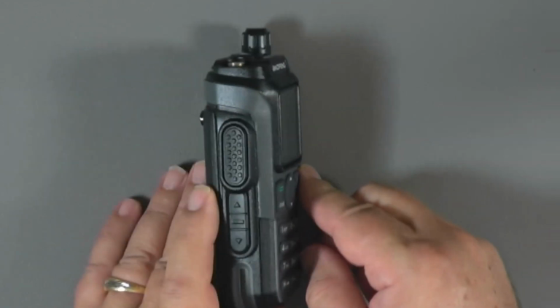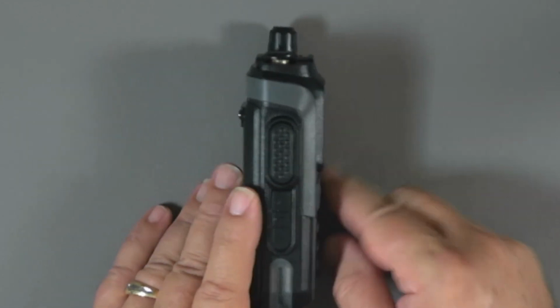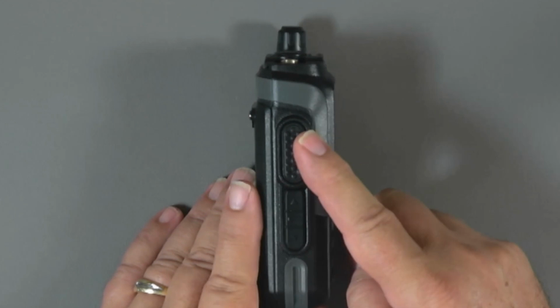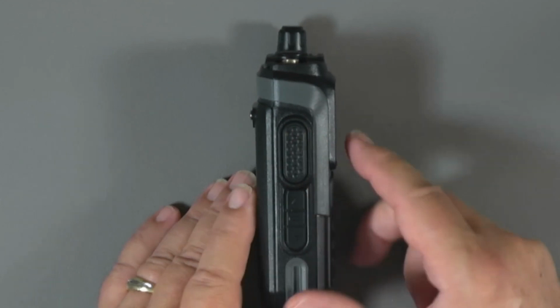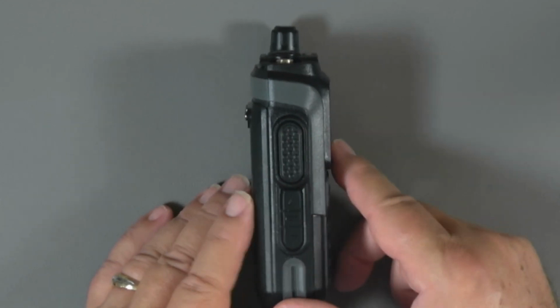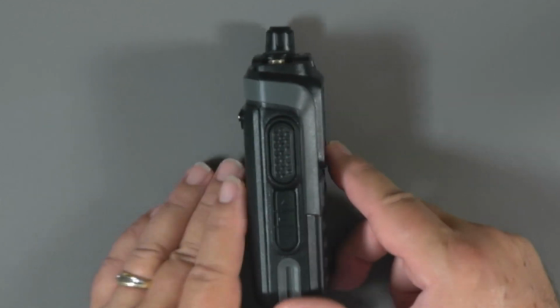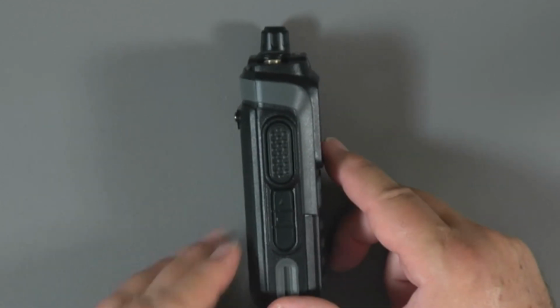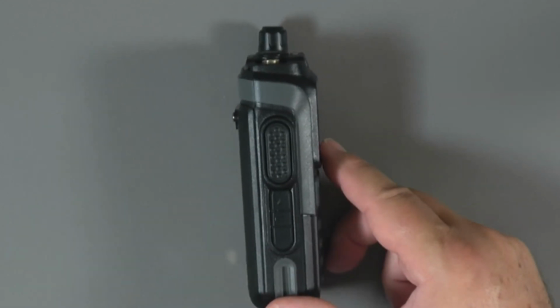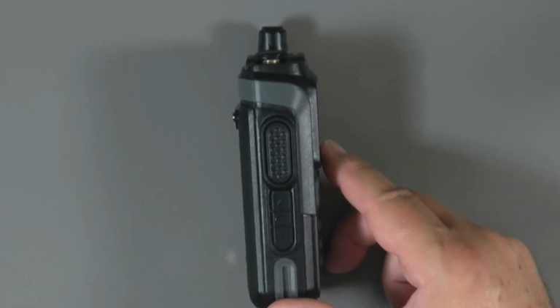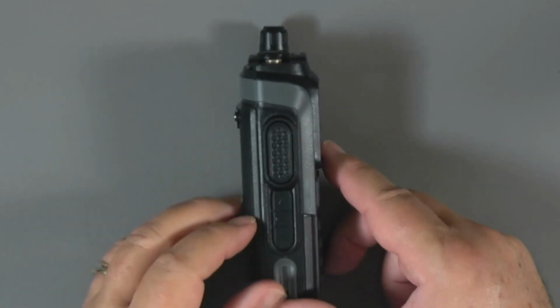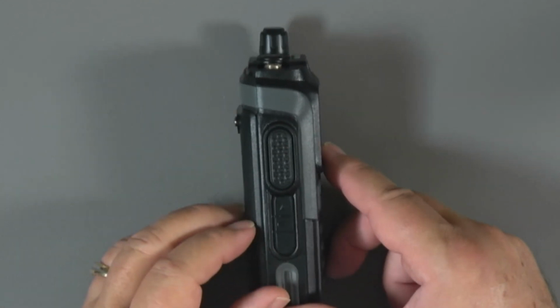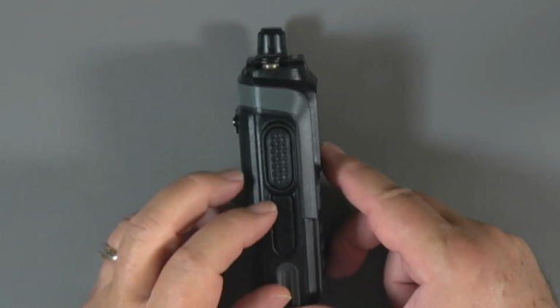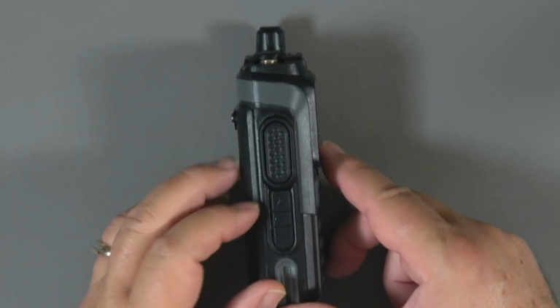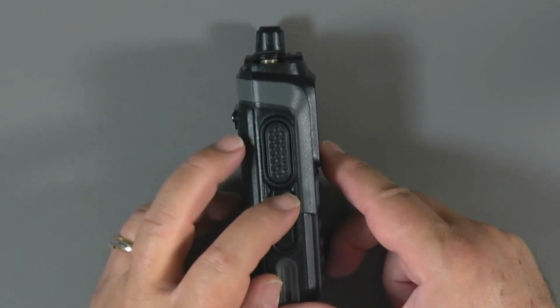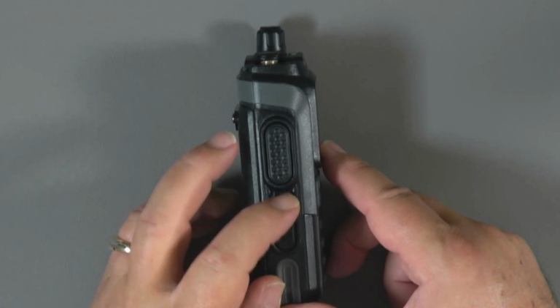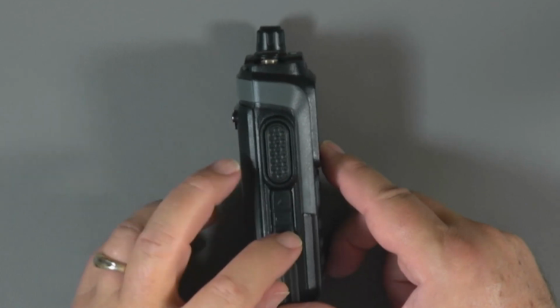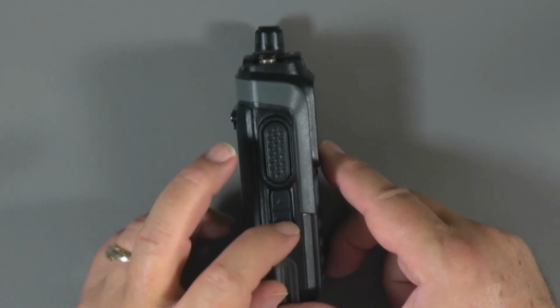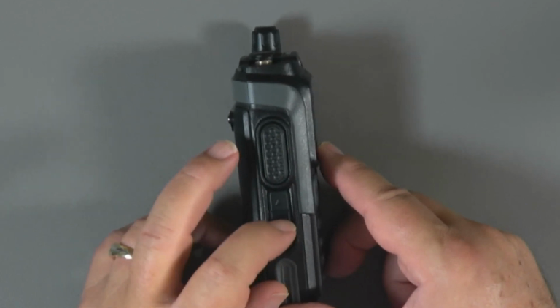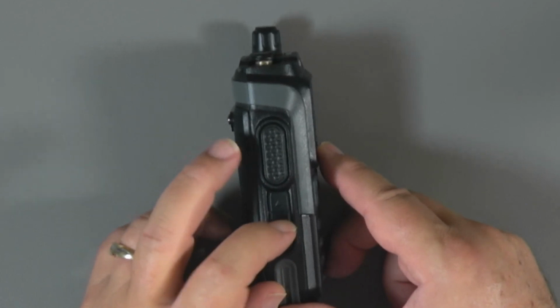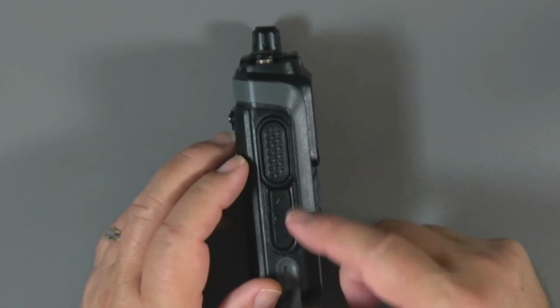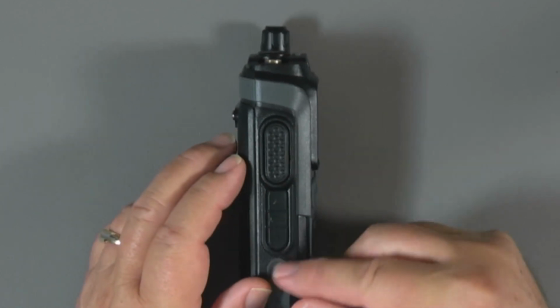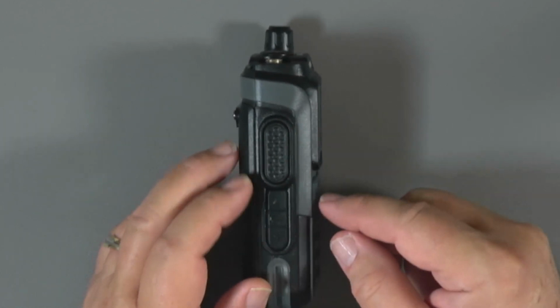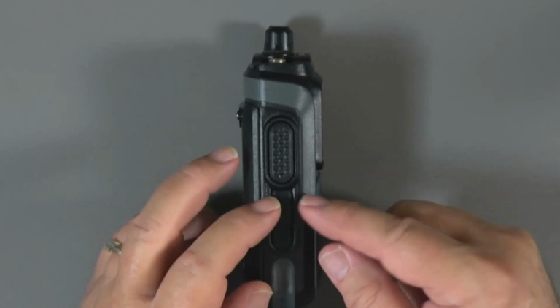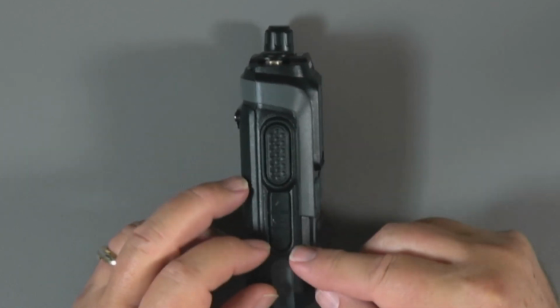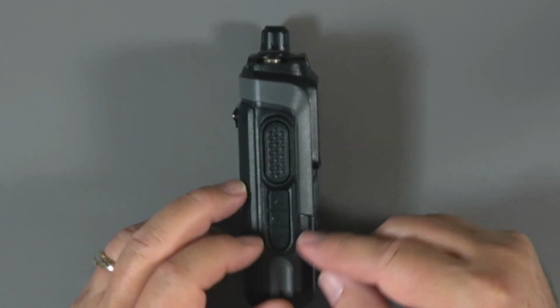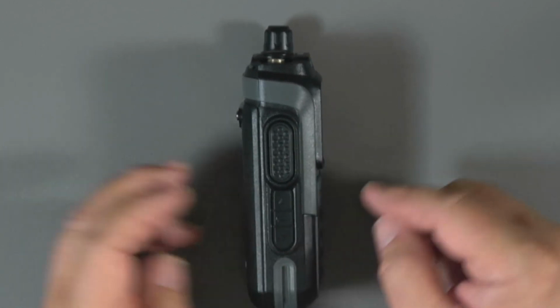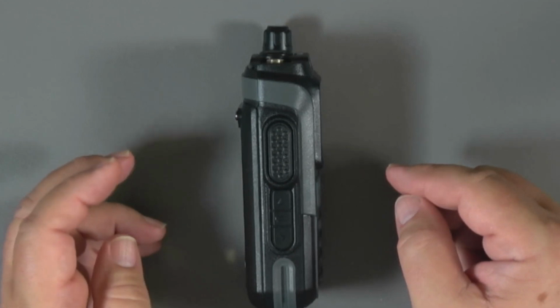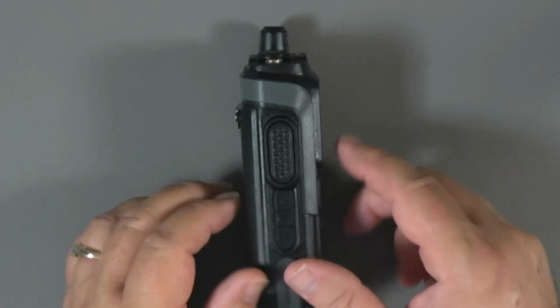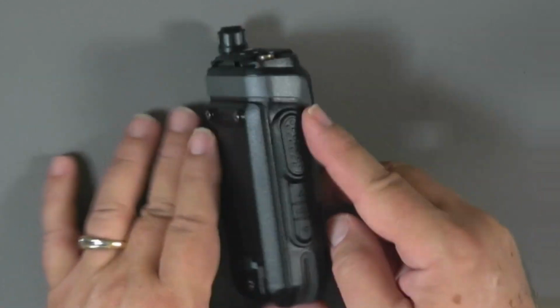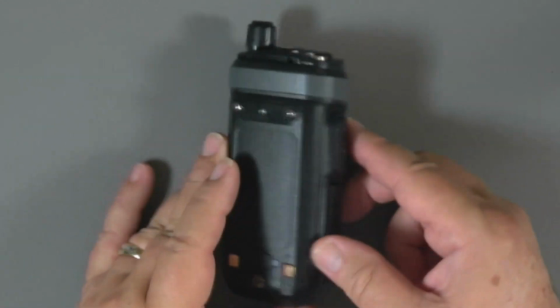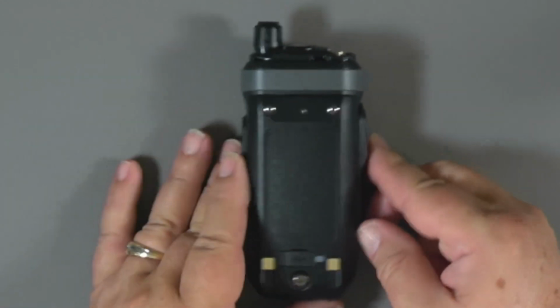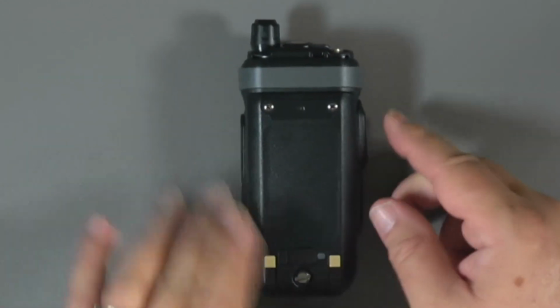On one side we've got the push-to-talk. On the other side, there are three programmable keys — up, middle, and down — each with specific functions pre-assigned.